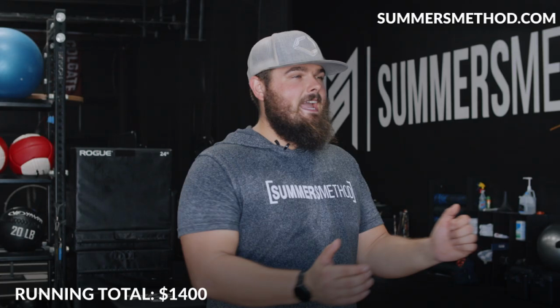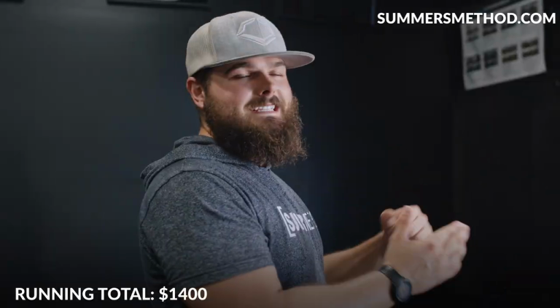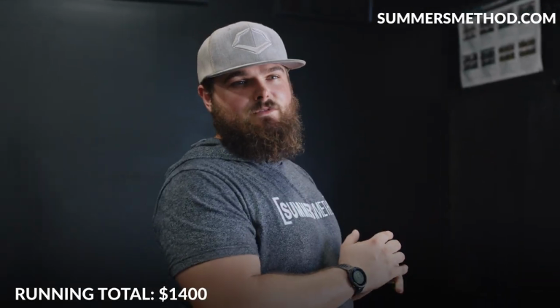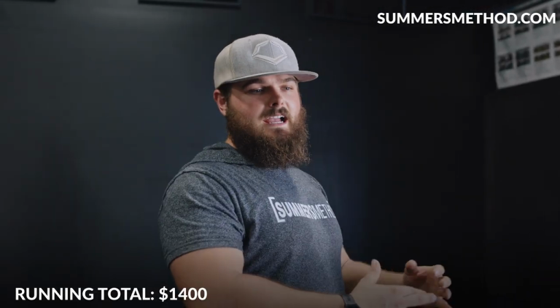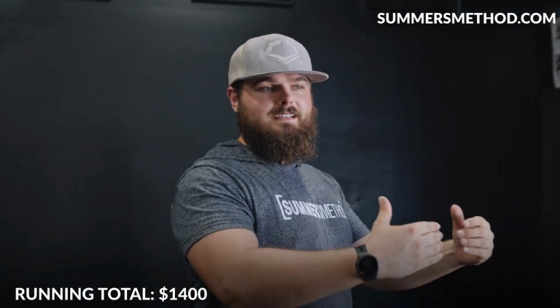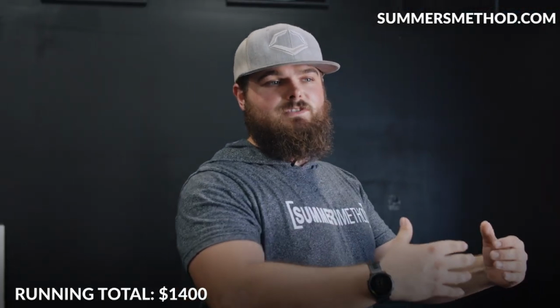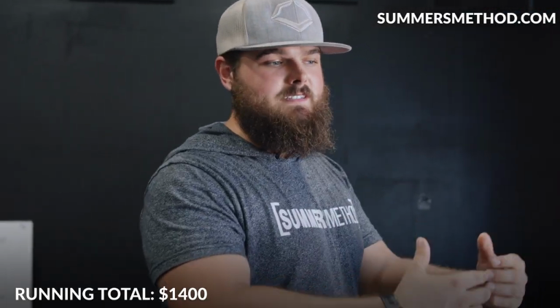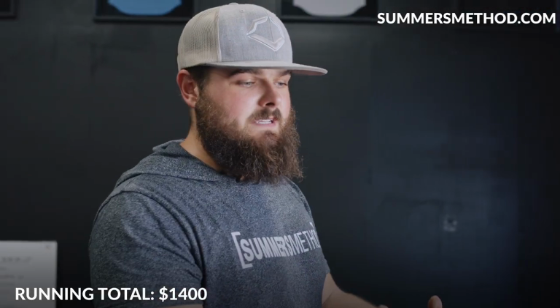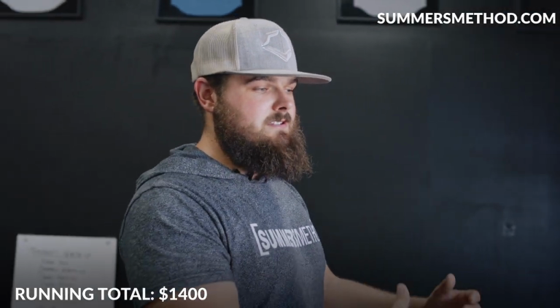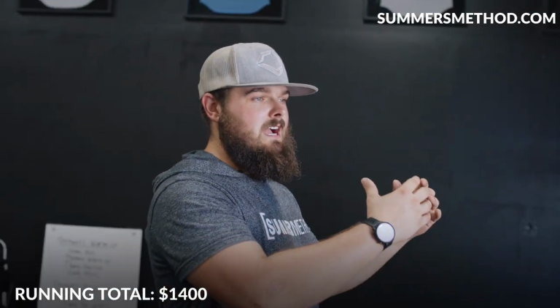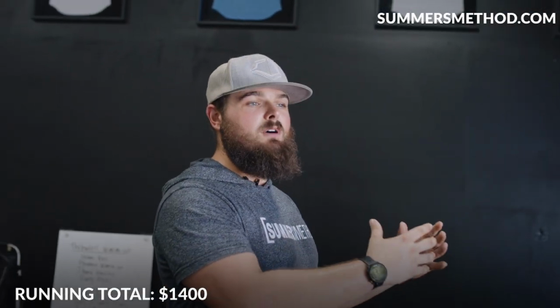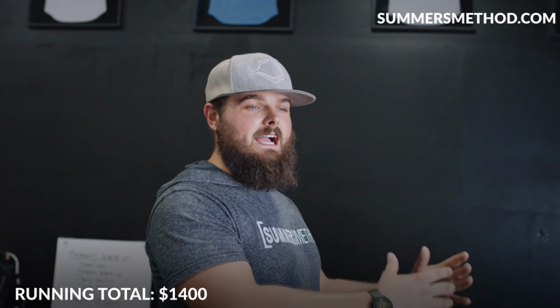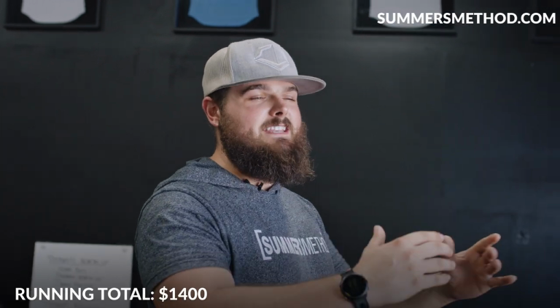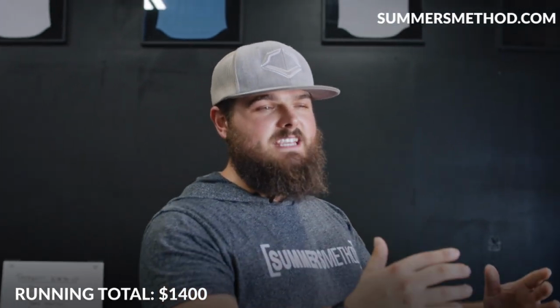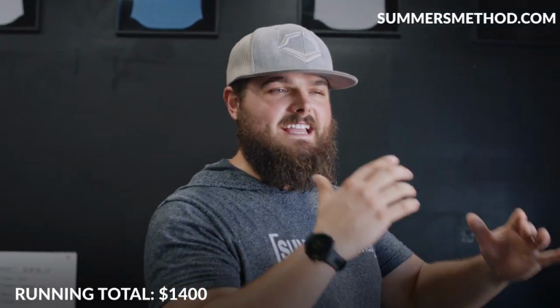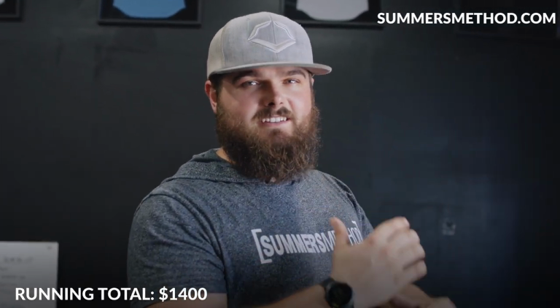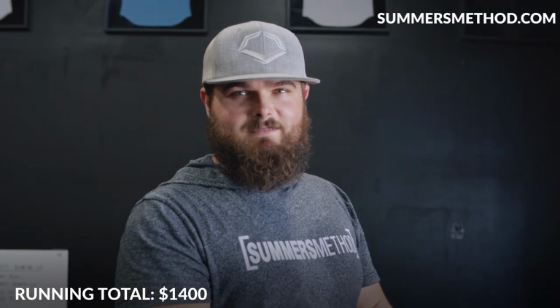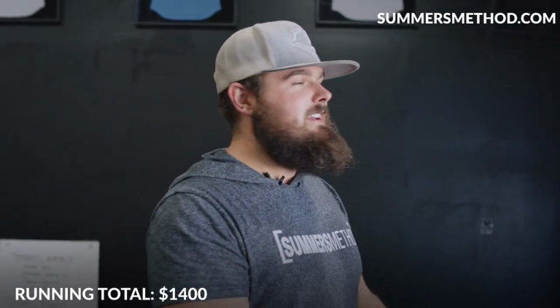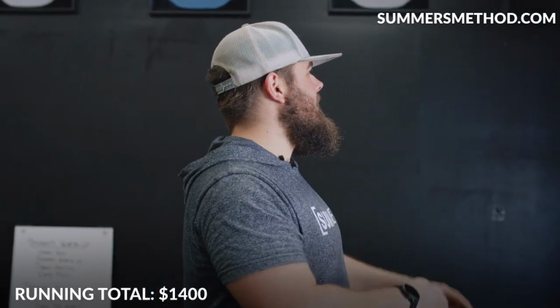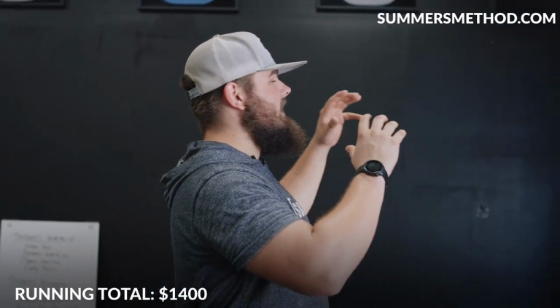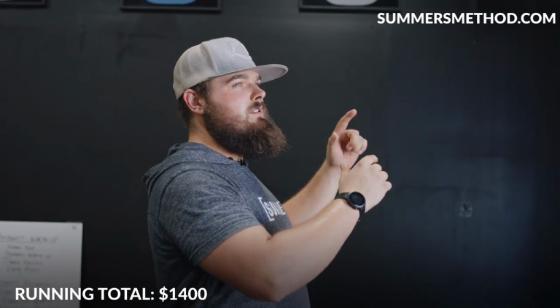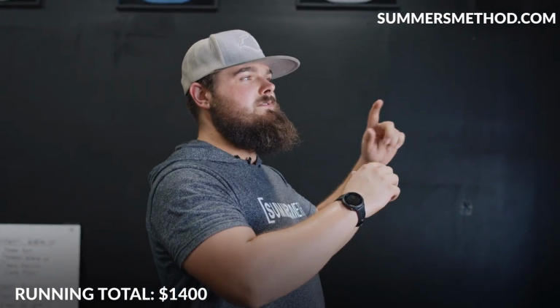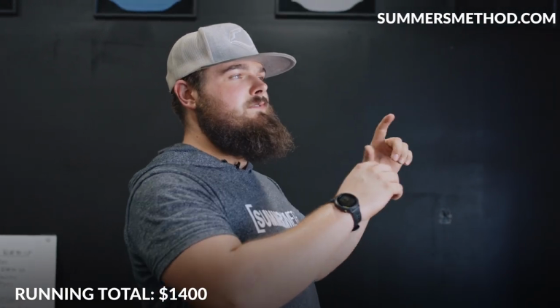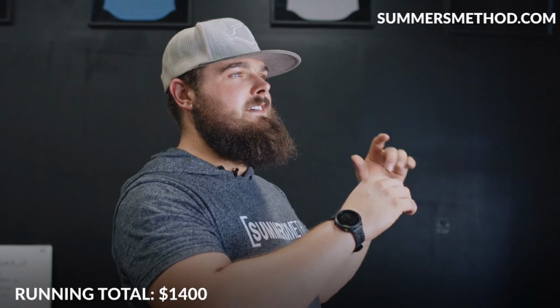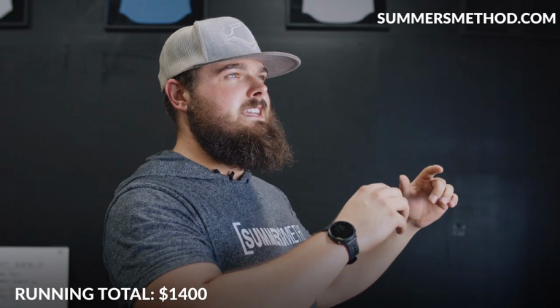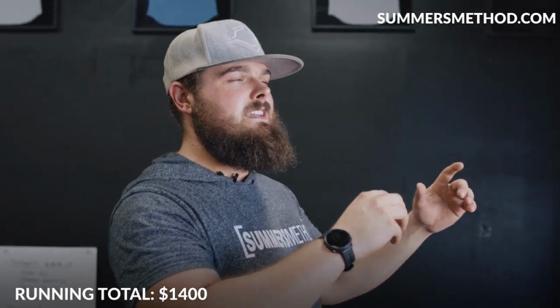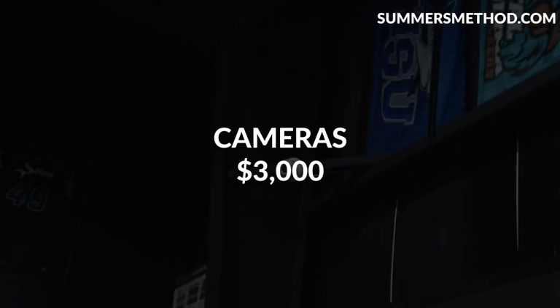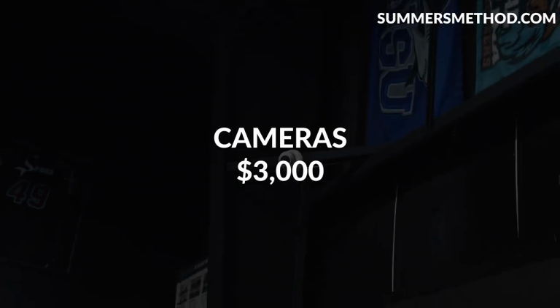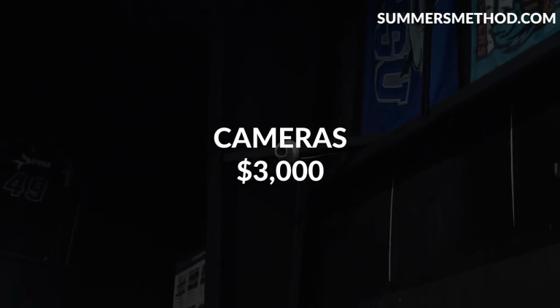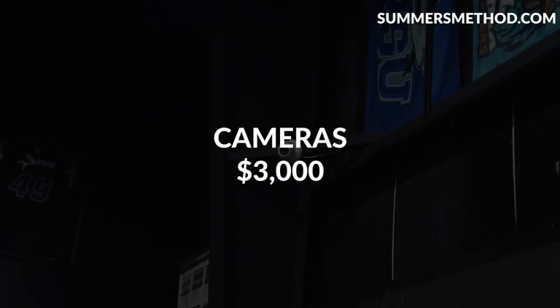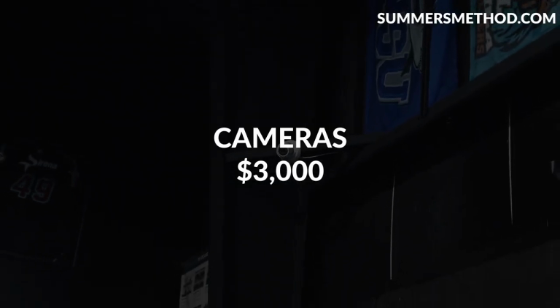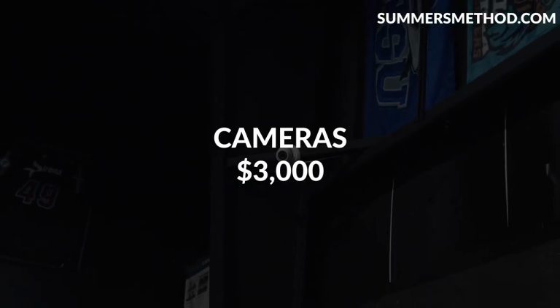Cameras — I got the cameras for a deal because I know a guy that knows a guy that does cameras. I have six in total; that was right around three grand.